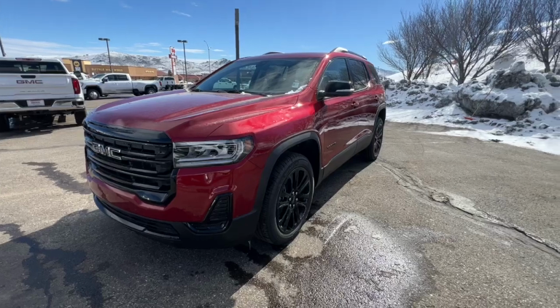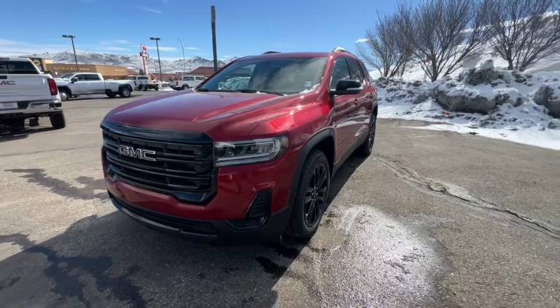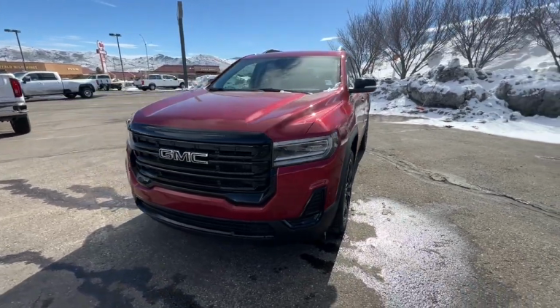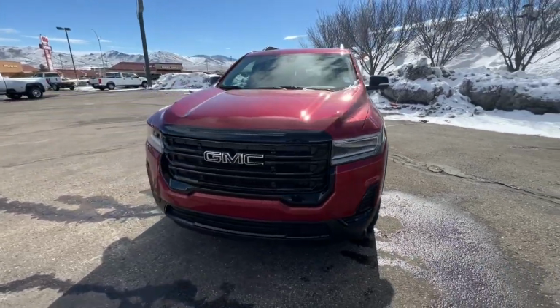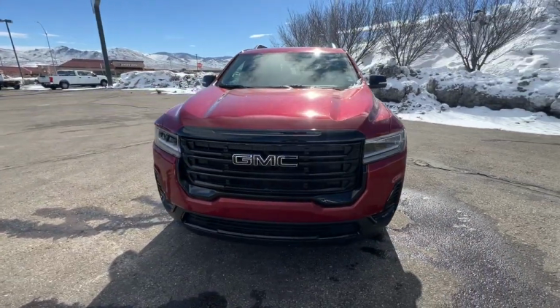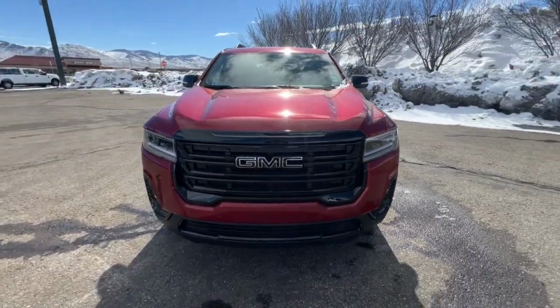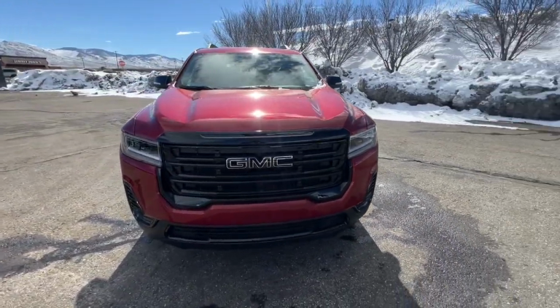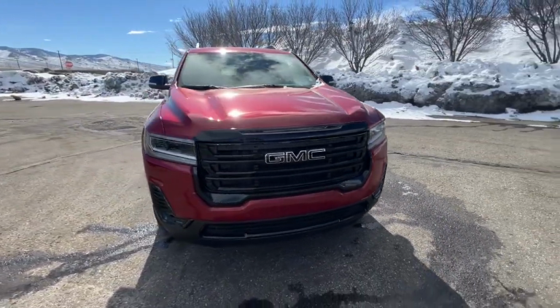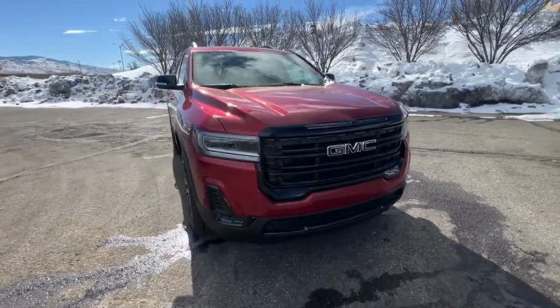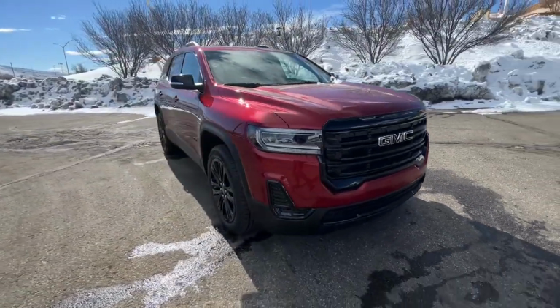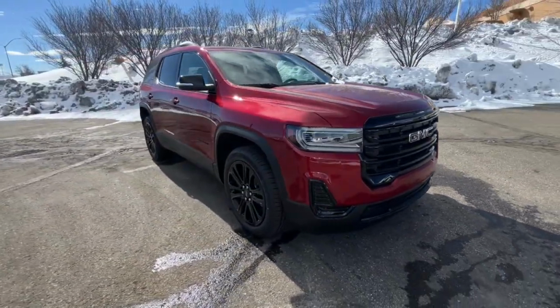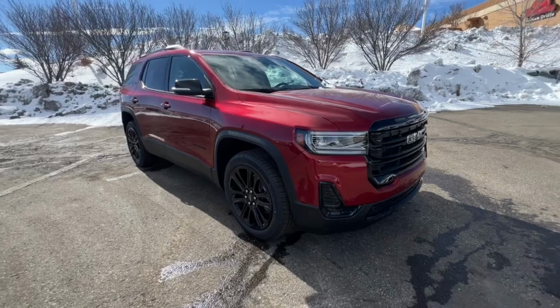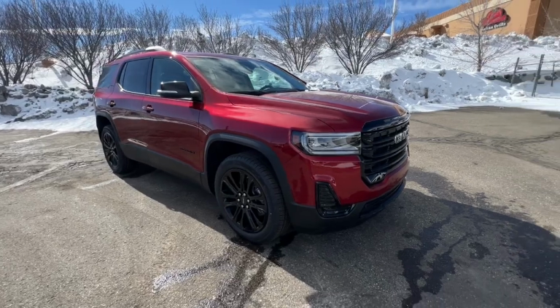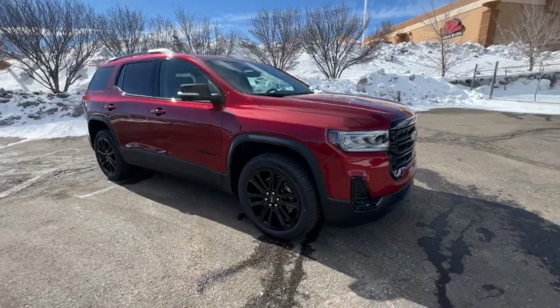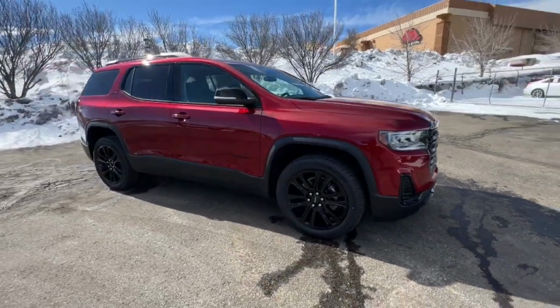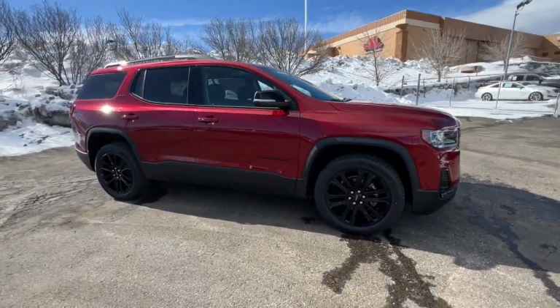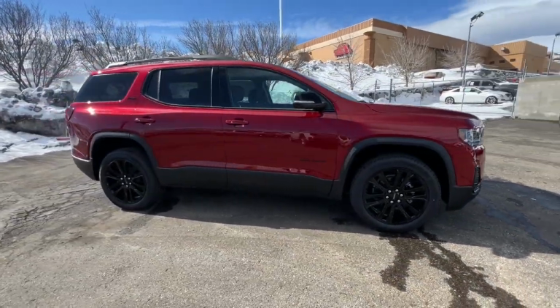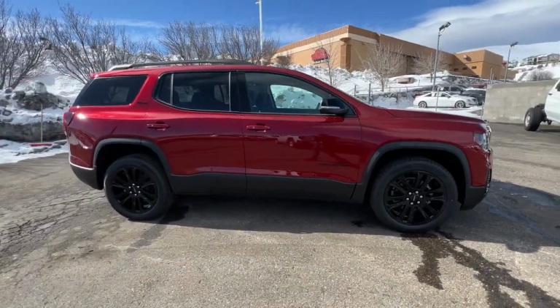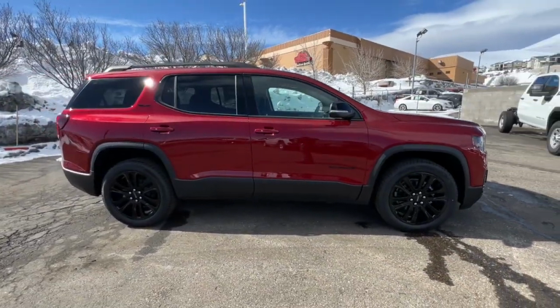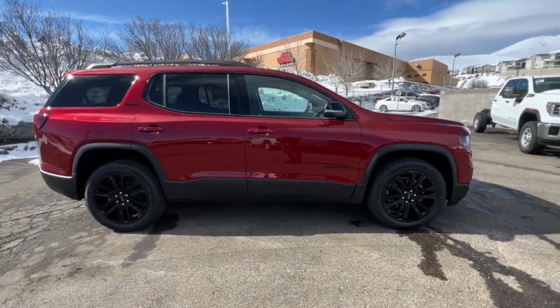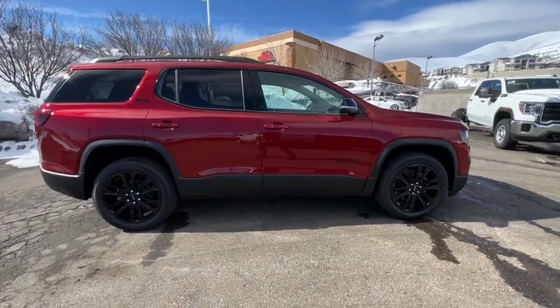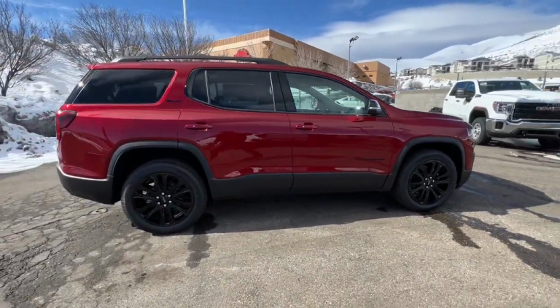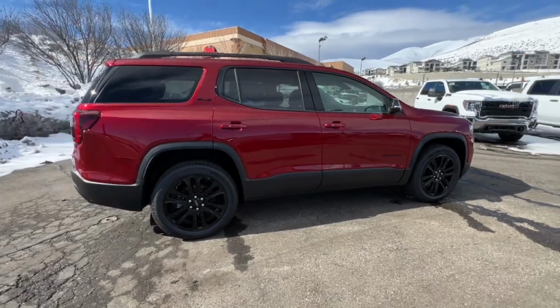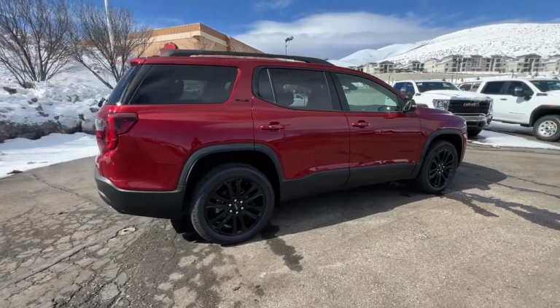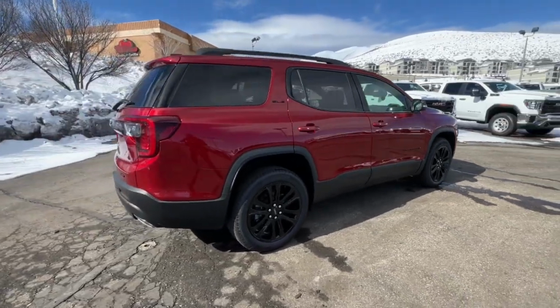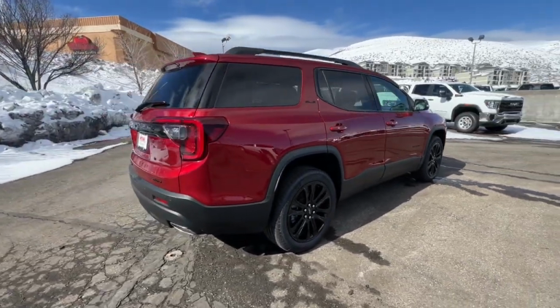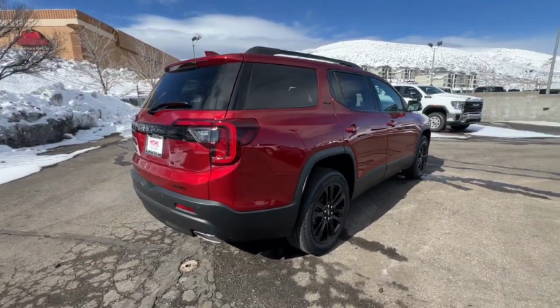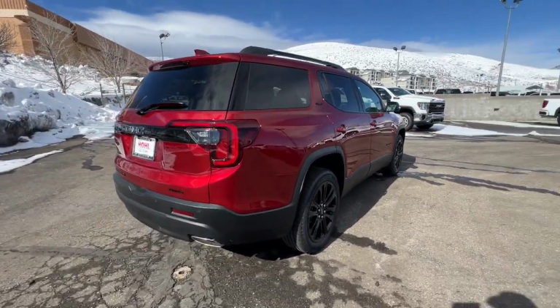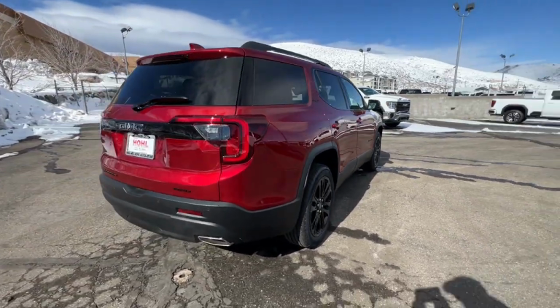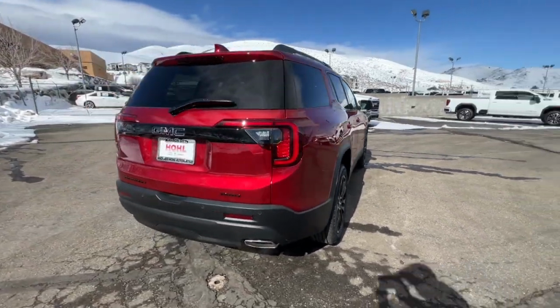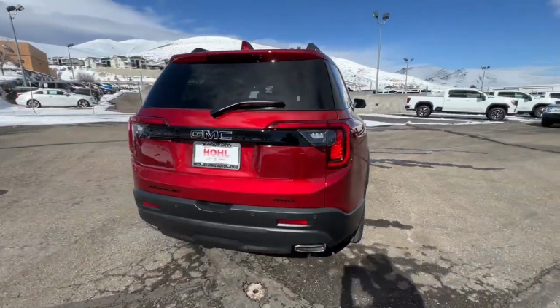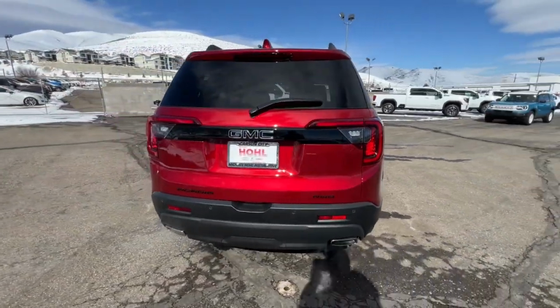Hop into the 2023 GMC Acadia. Take a closer look at this handsome GMC Acadia, the safety-minded family hauler that offers the space and amenities you need to make every excursion relaxing and enjoyable.